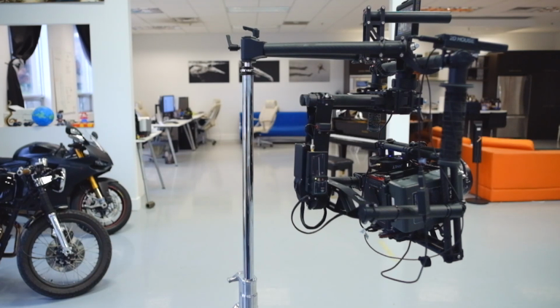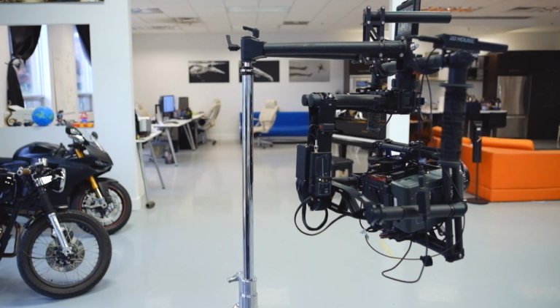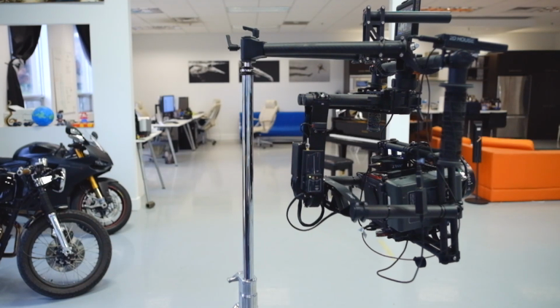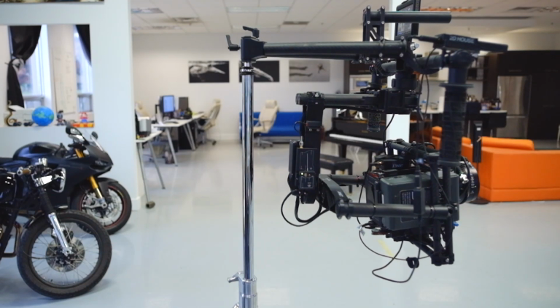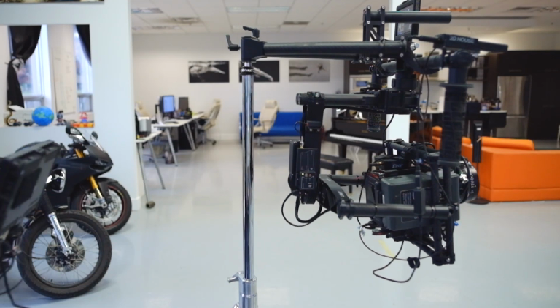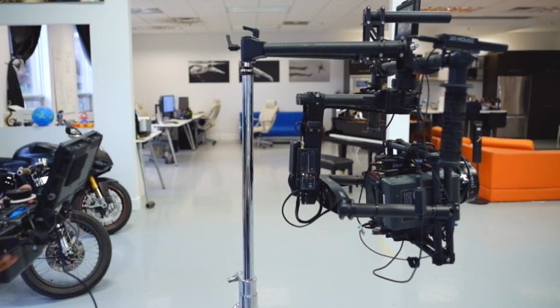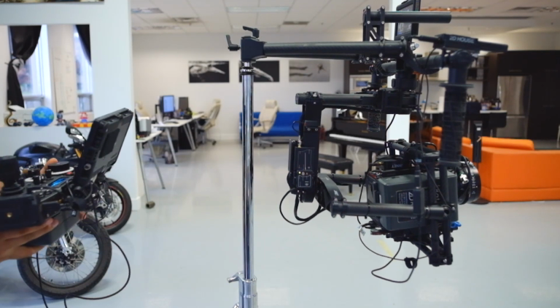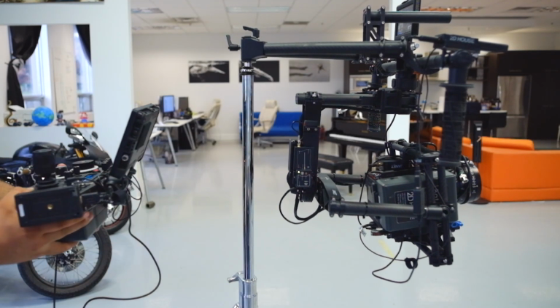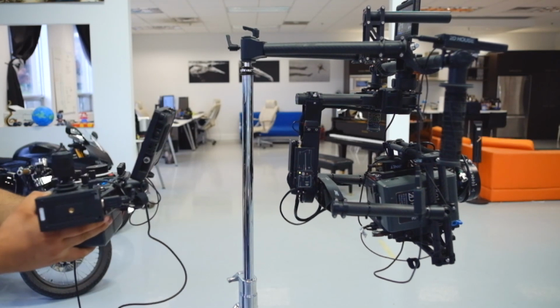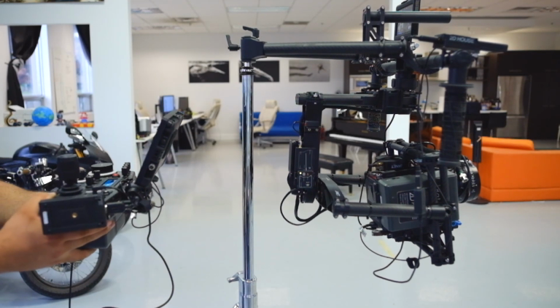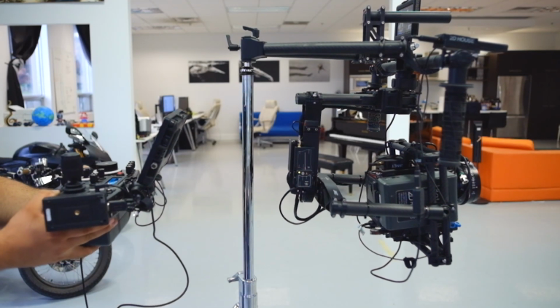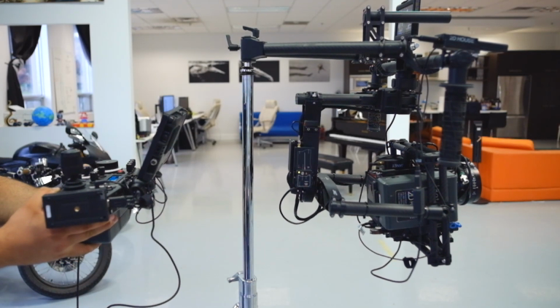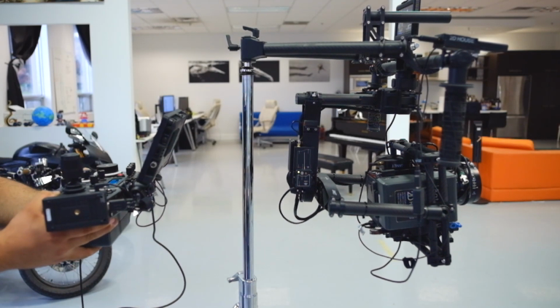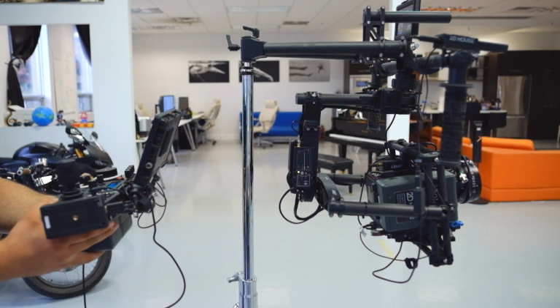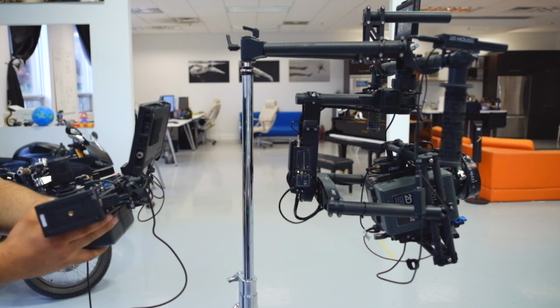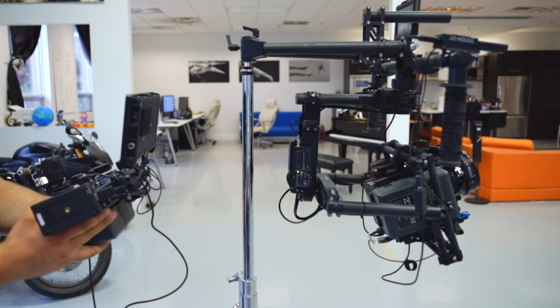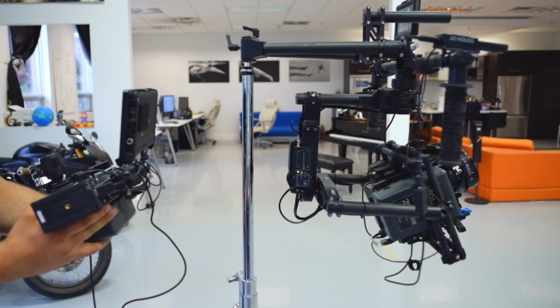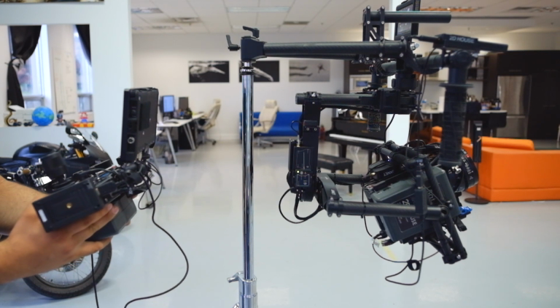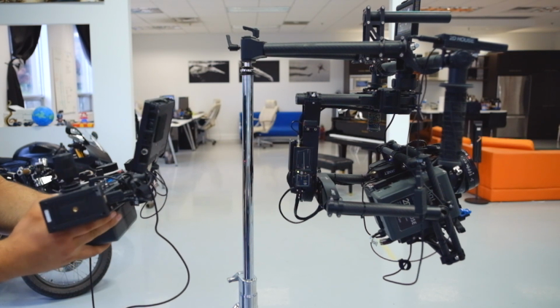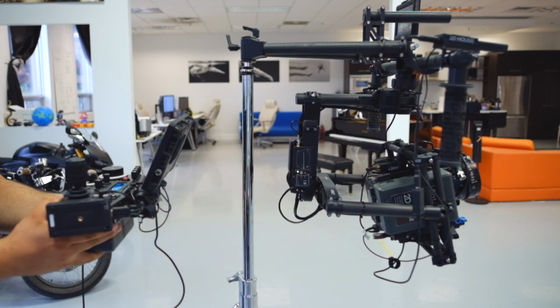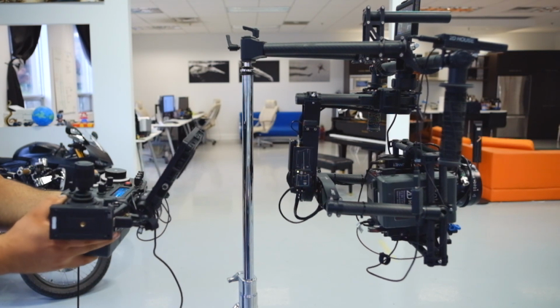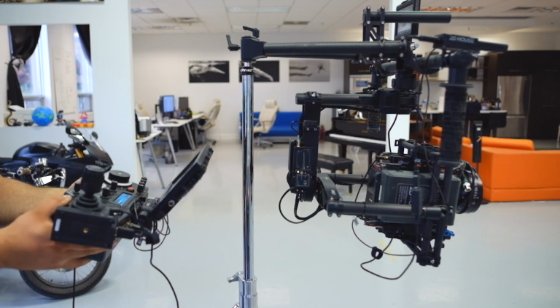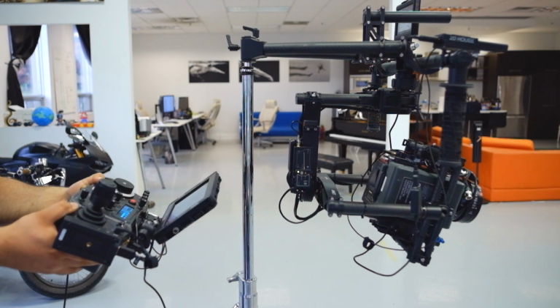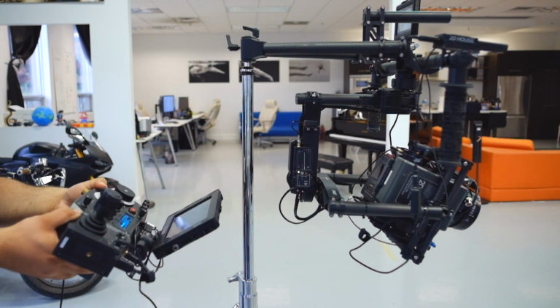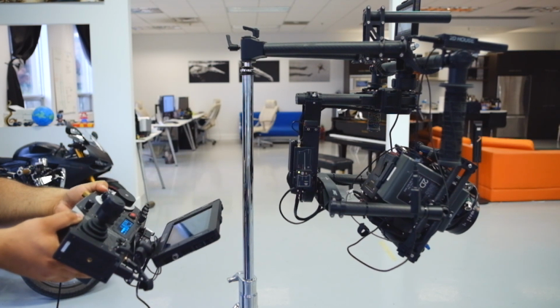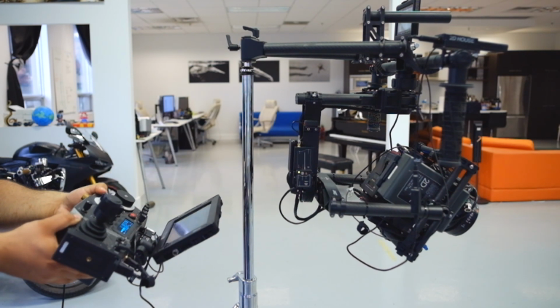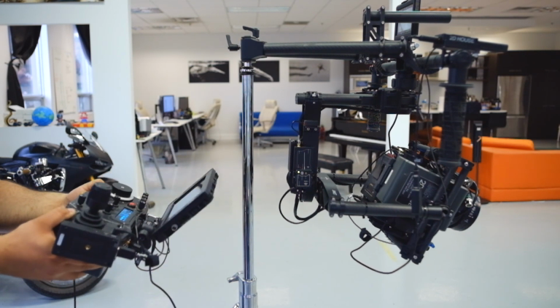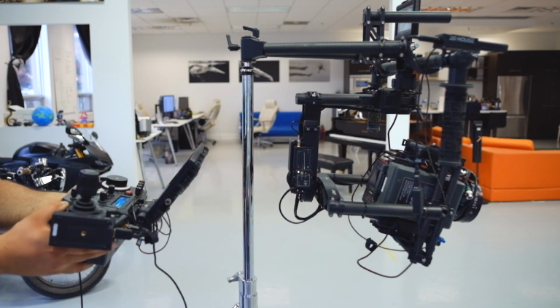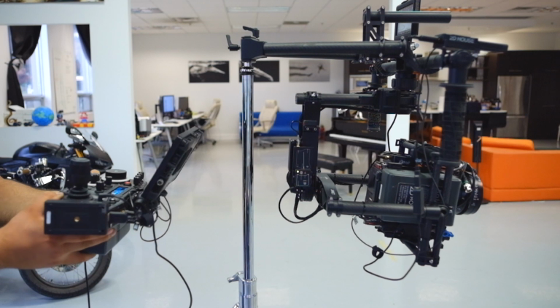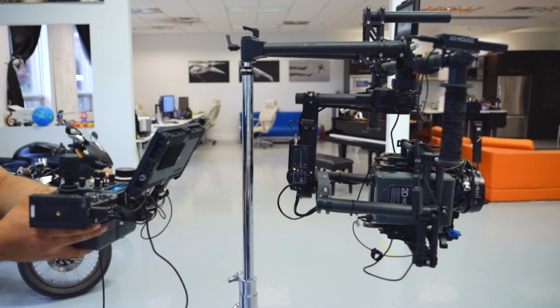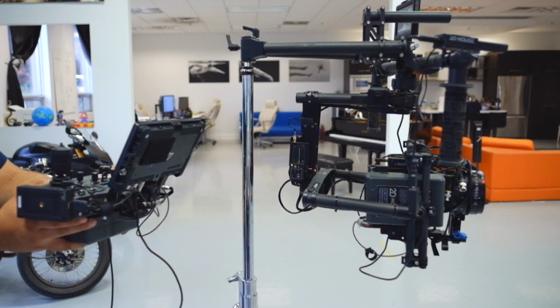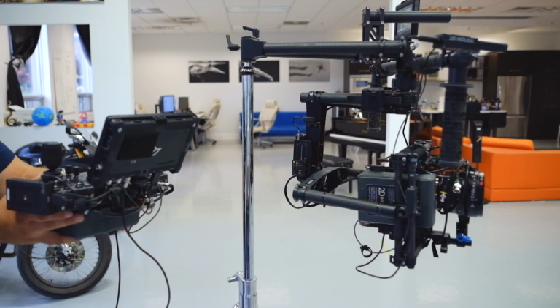Oh god, Mimic is here. It's just the beta, but it's still amazing. The beta firmware for the Mobi controller was released yesterday, May 18th, 2015, and the Mimic standalone unit is now being shipped as well.